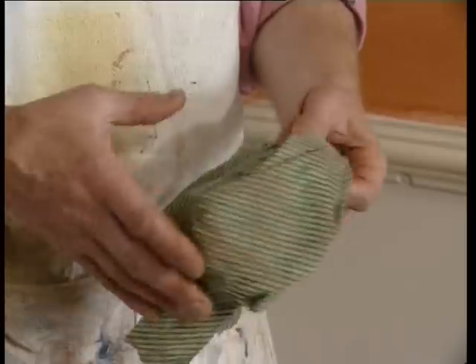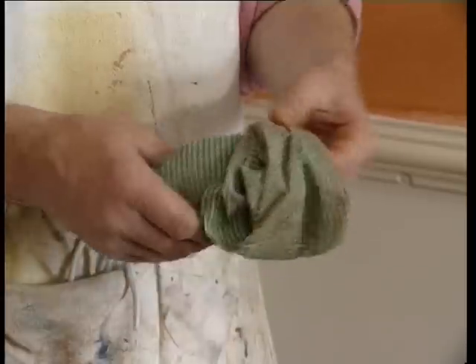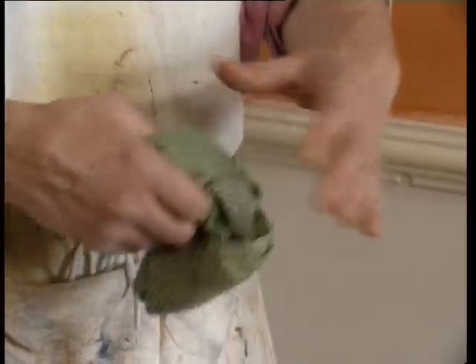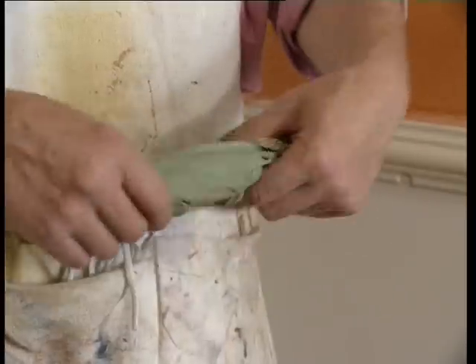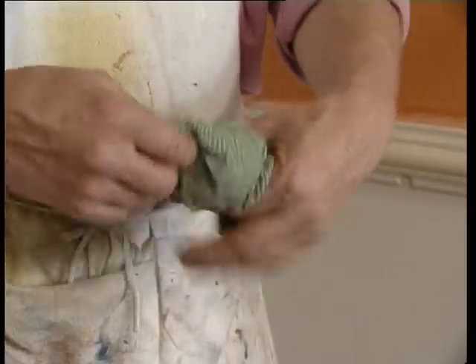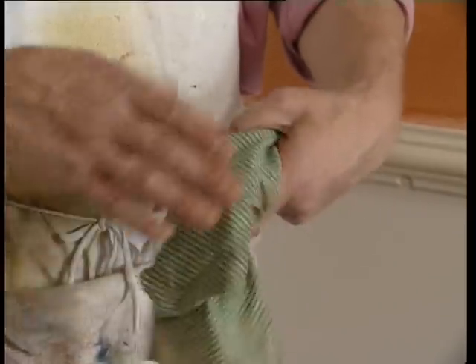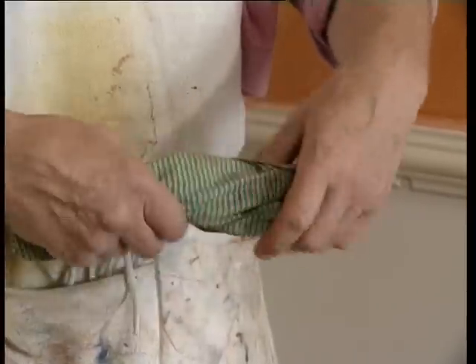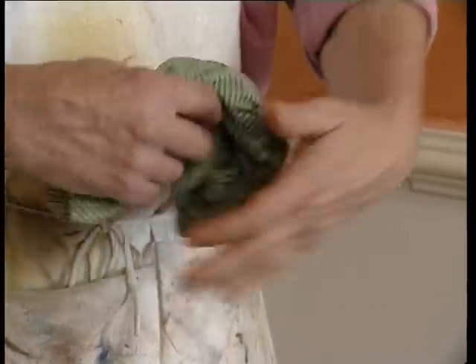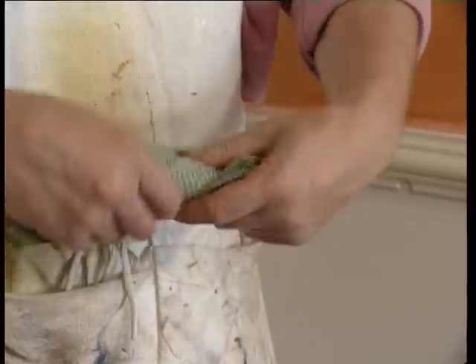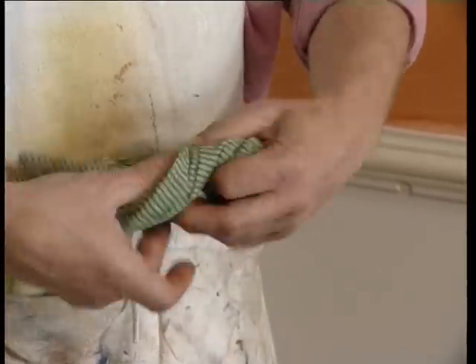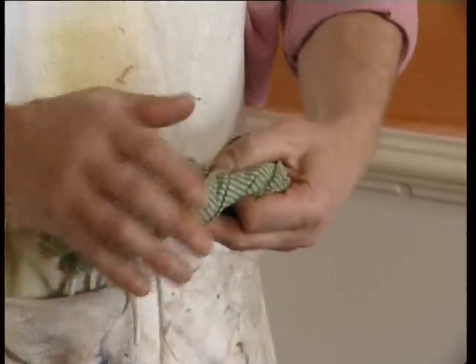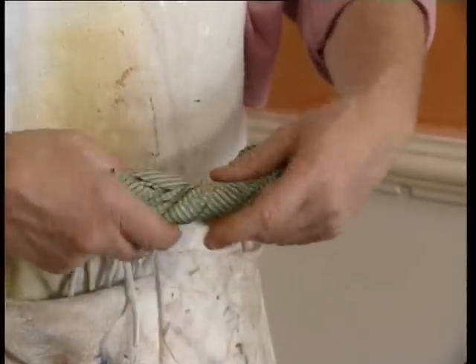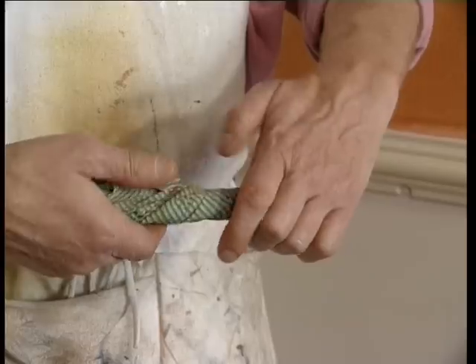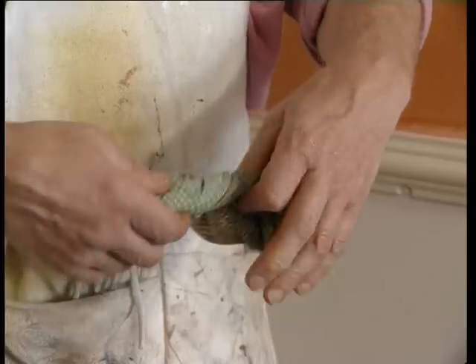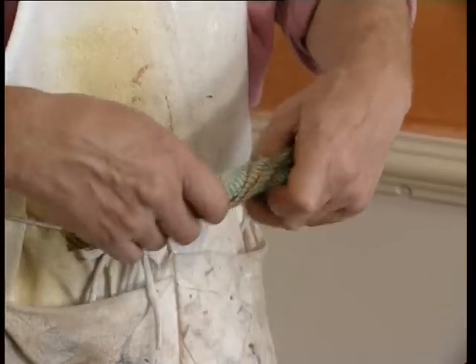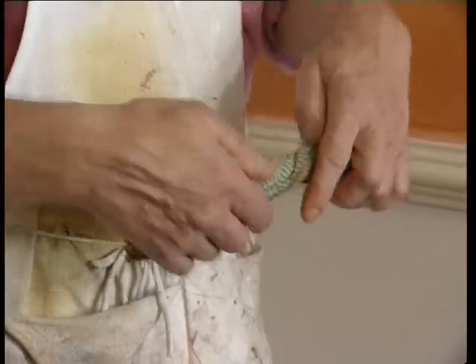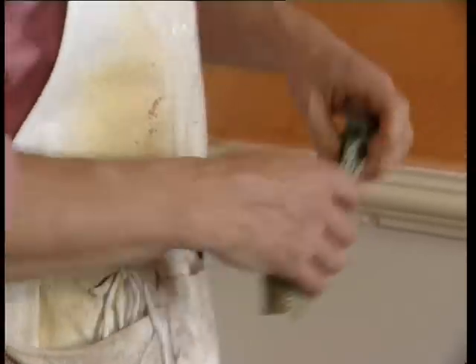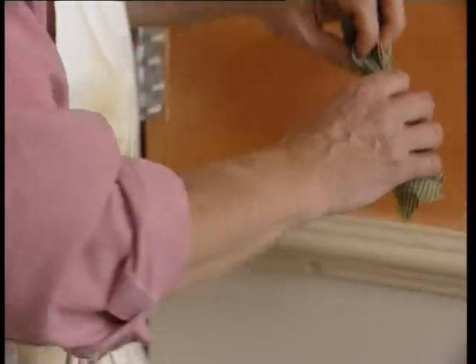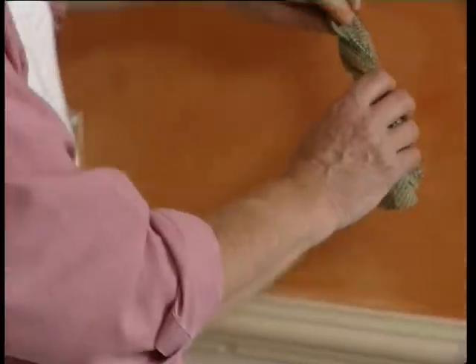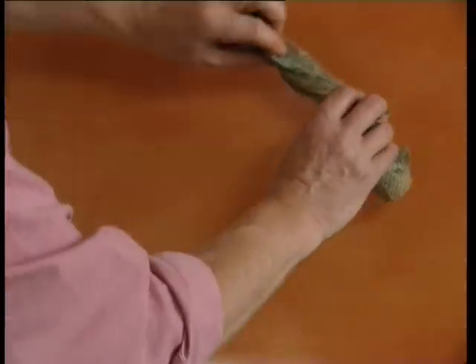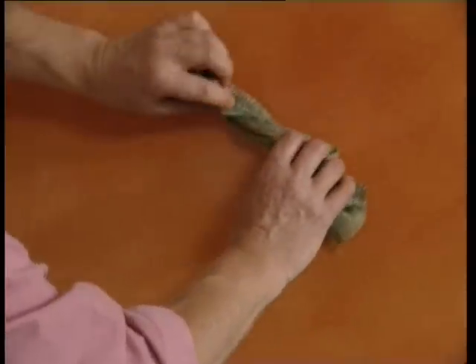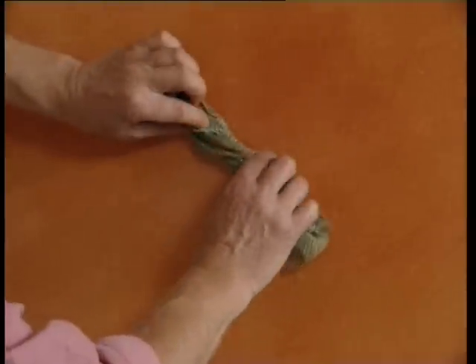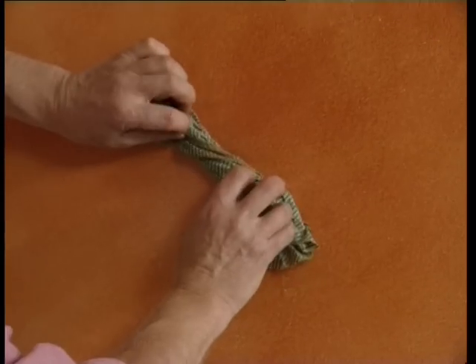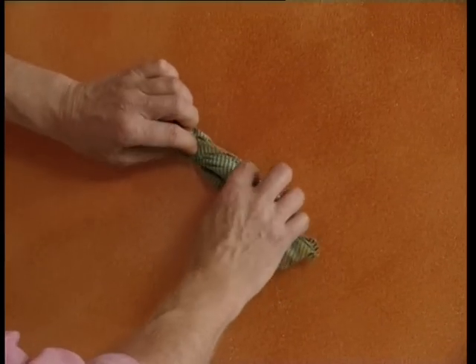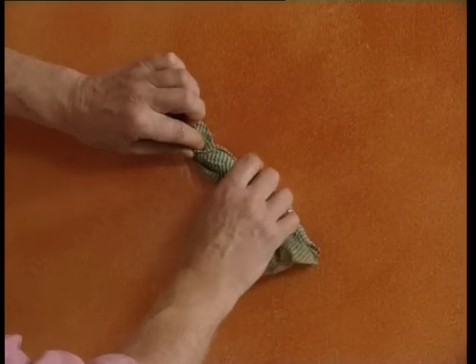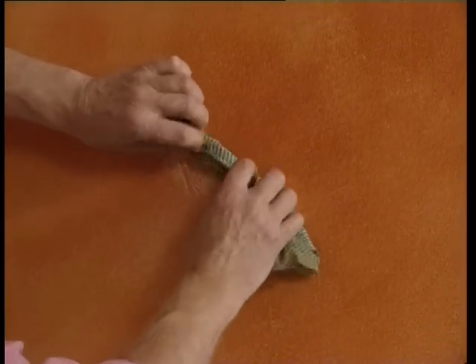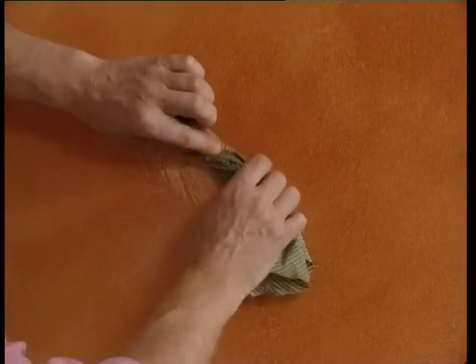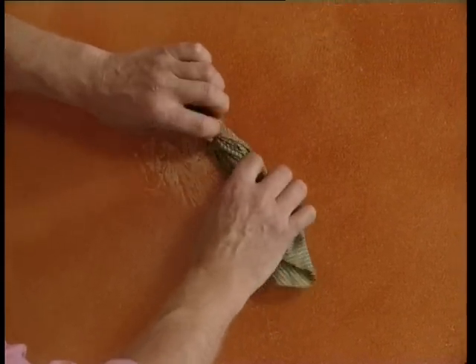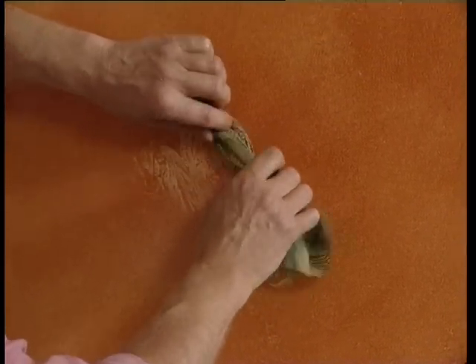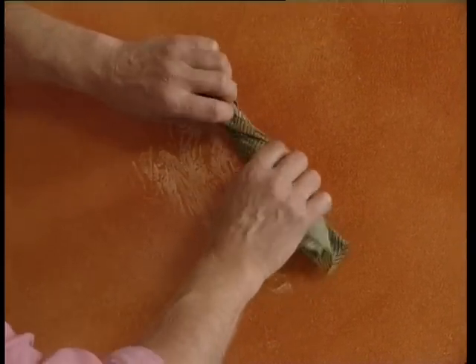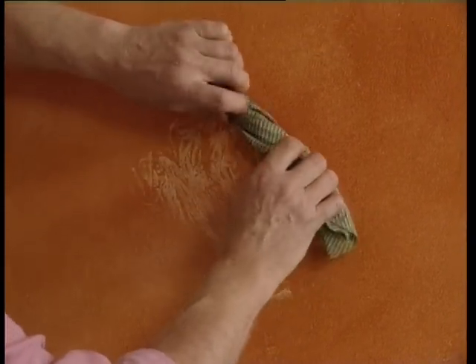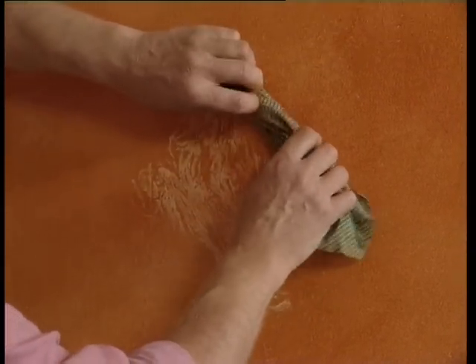This first technique is rag rolling. Take a damp cloth, wring it out well, and roll it up quite loosely. It may help to twist it round a little.